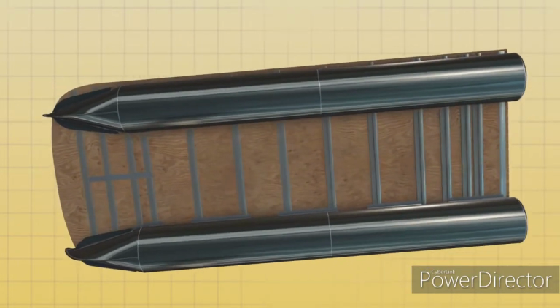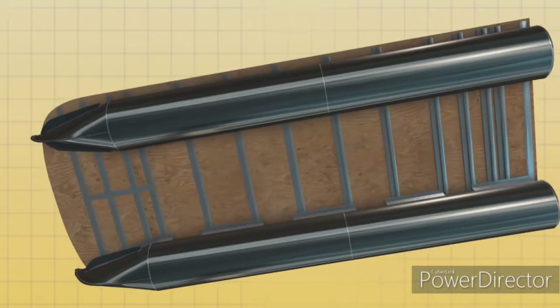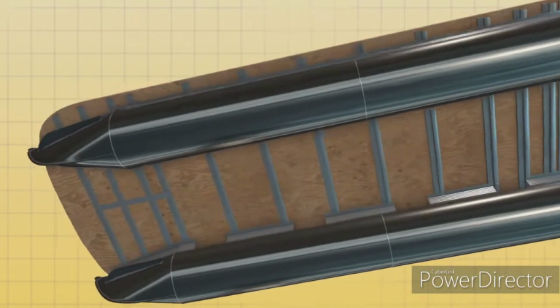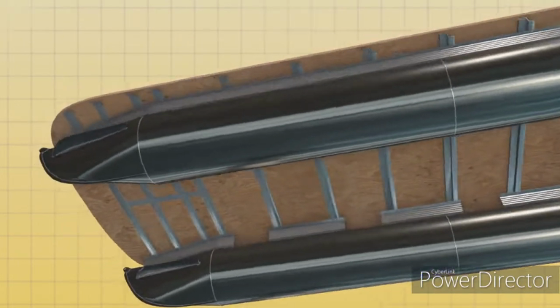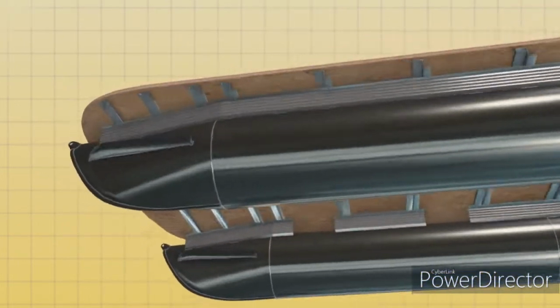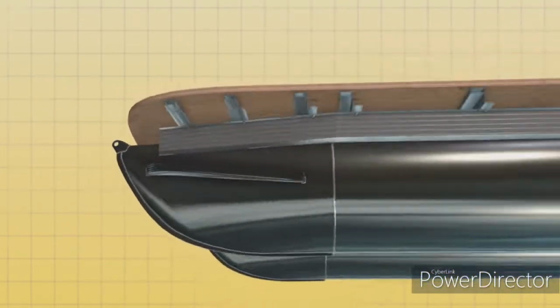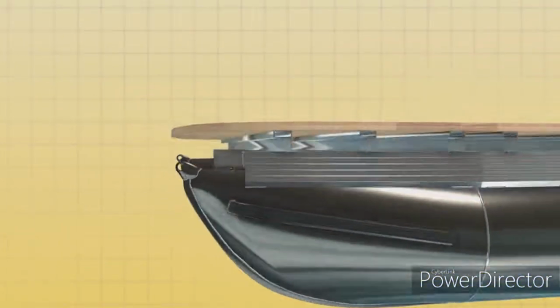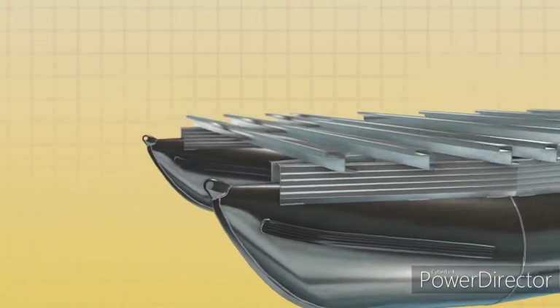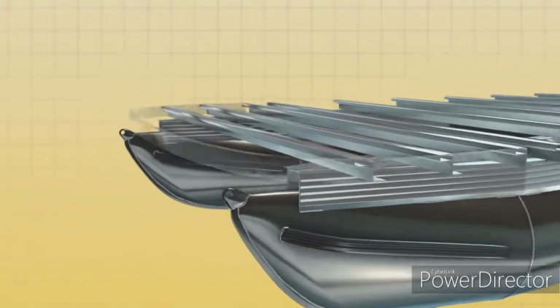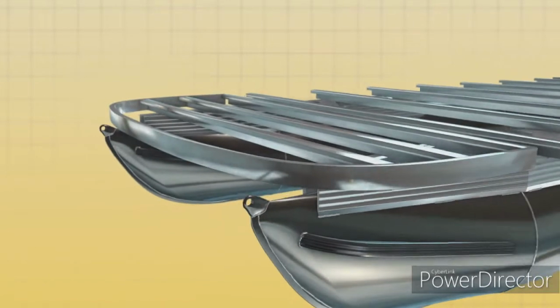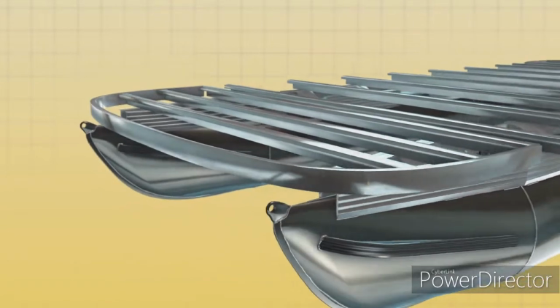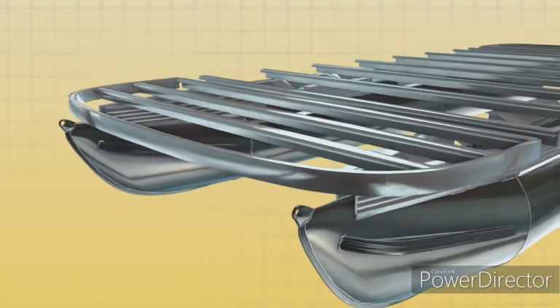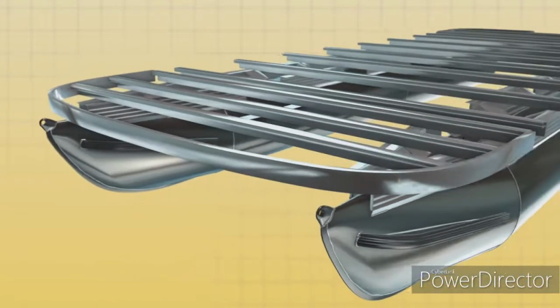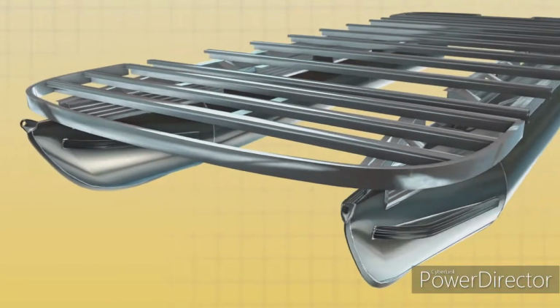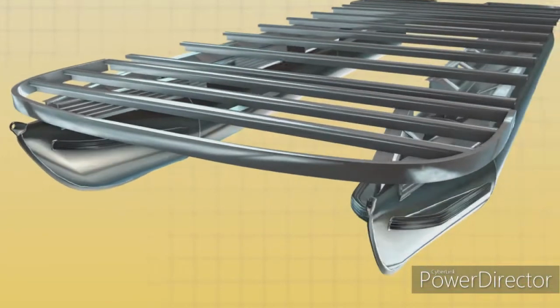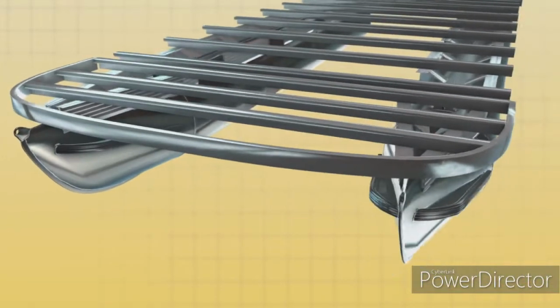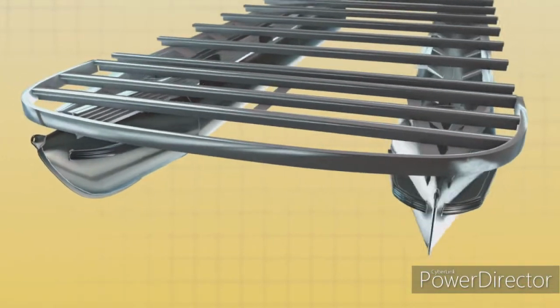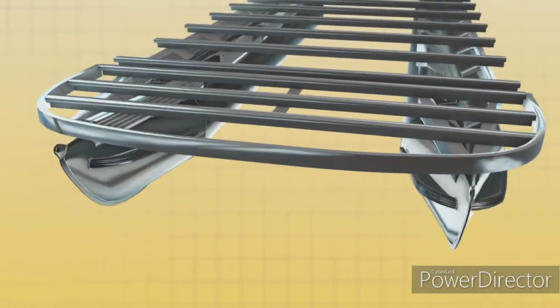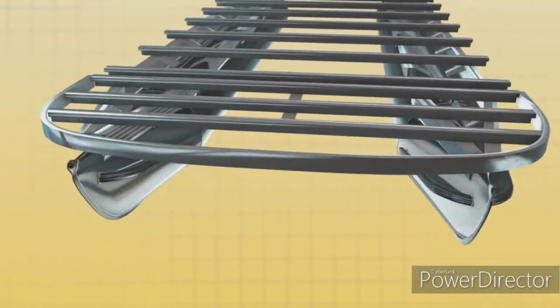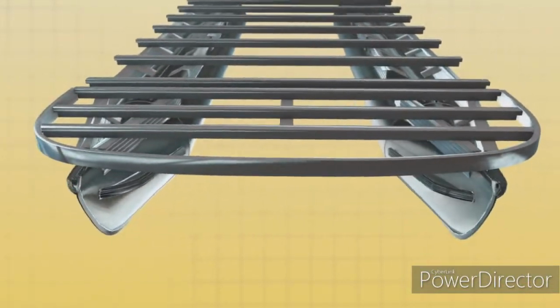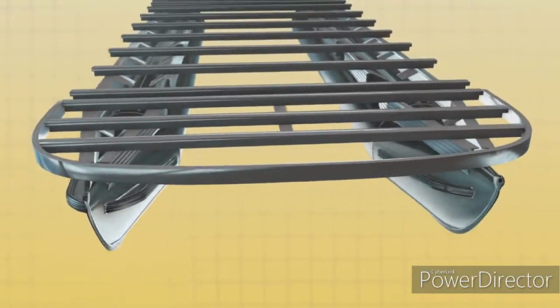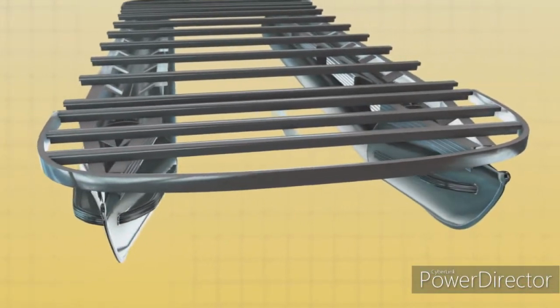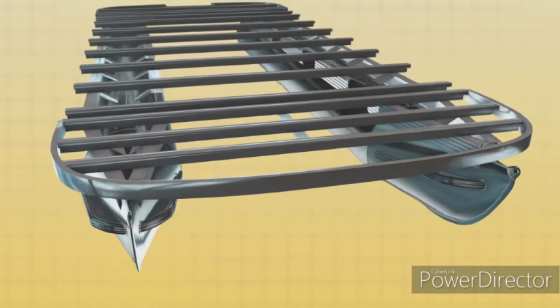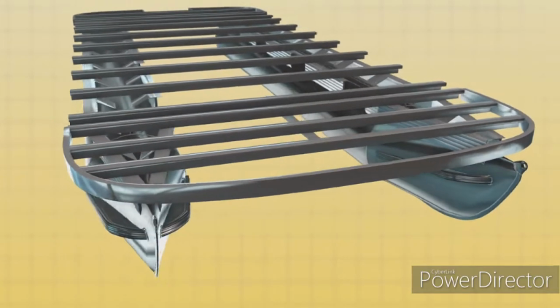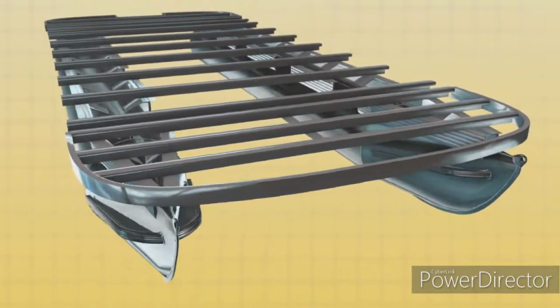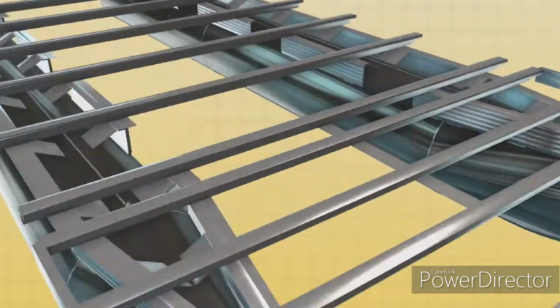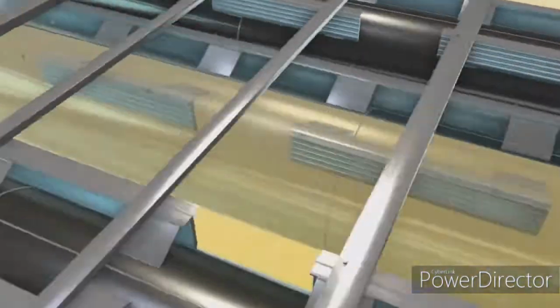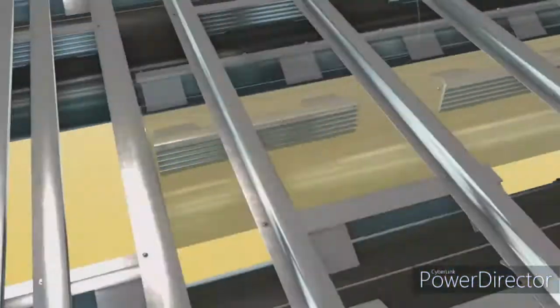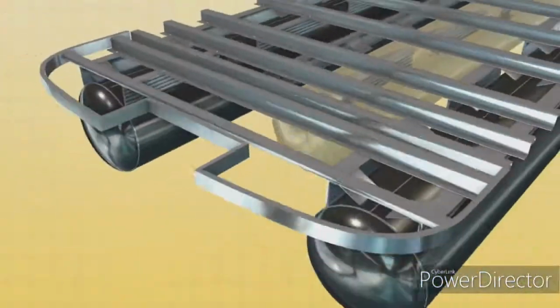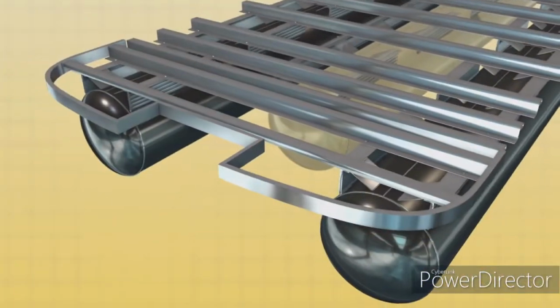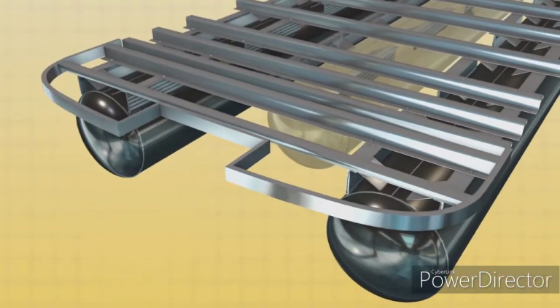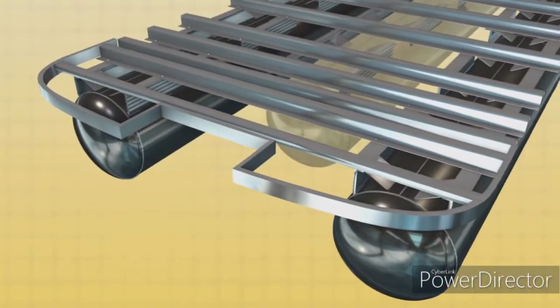In addition, every SunTracker 18 feet and longer features a U-frame assembly at the bow, which ties the Z-bars together and adds even more strength. XP3 models have a similar structure at the stern.